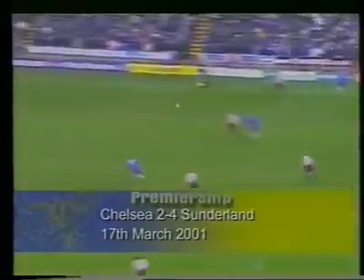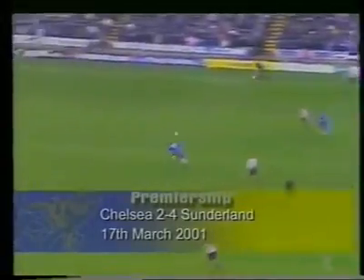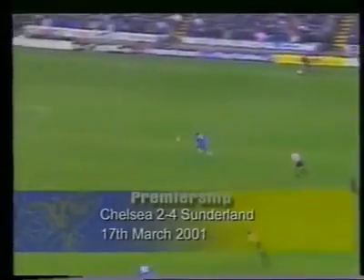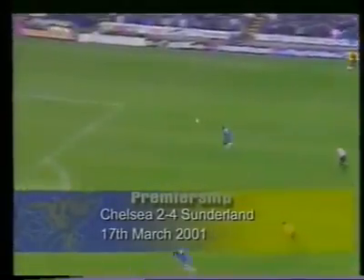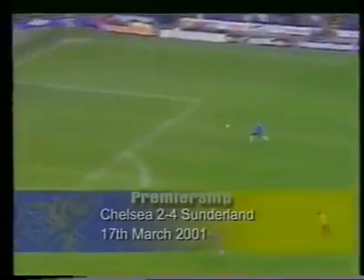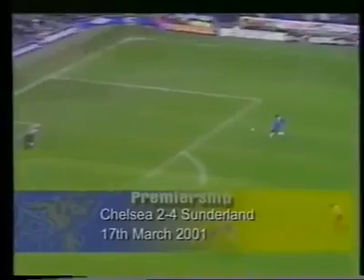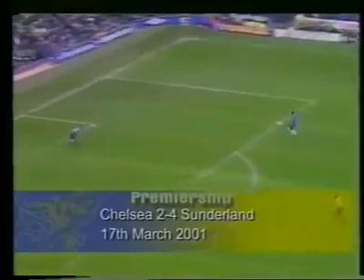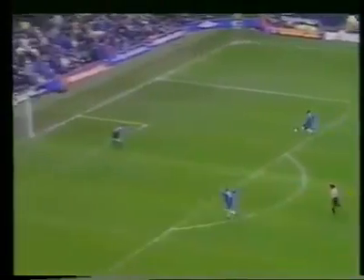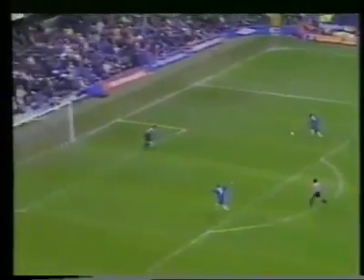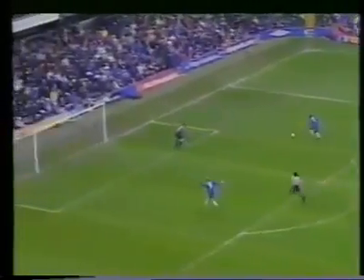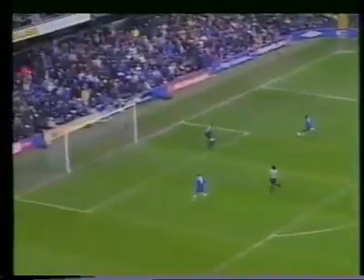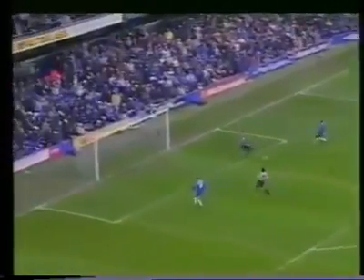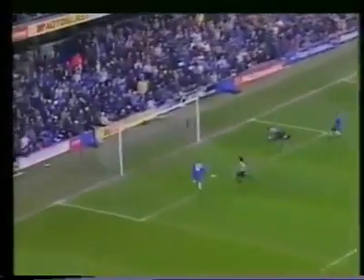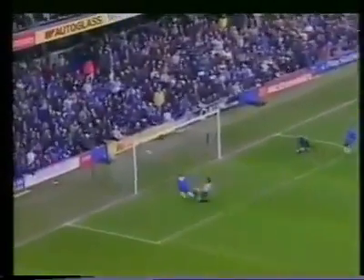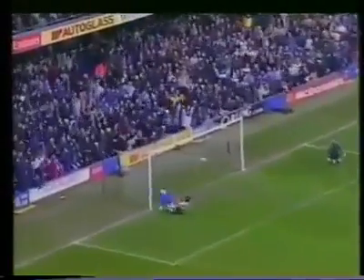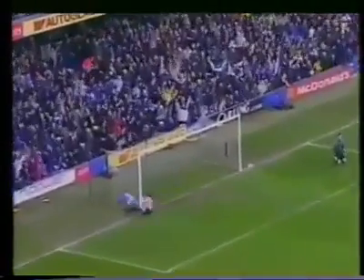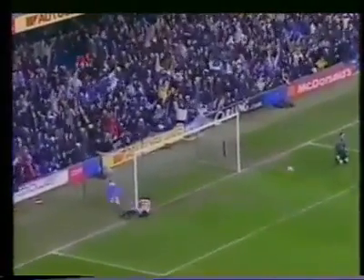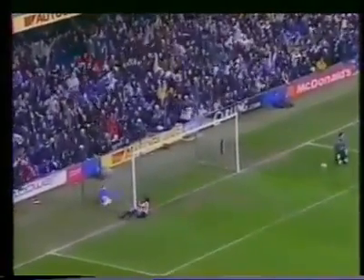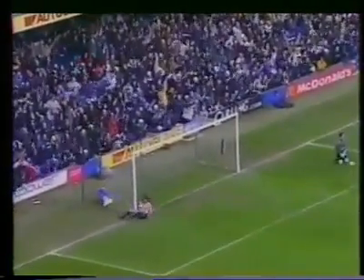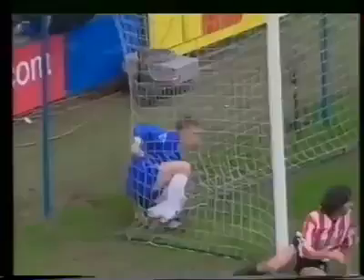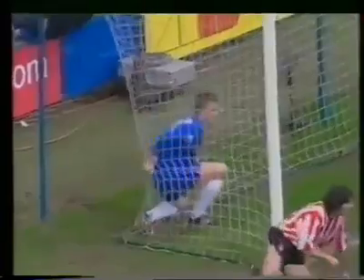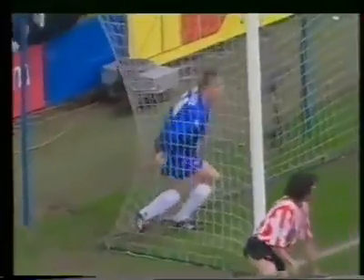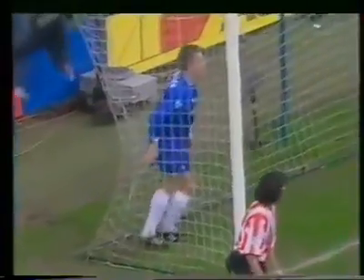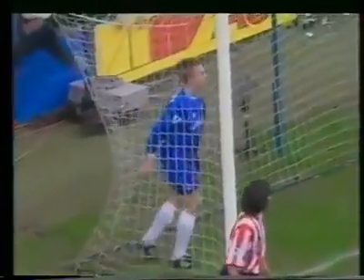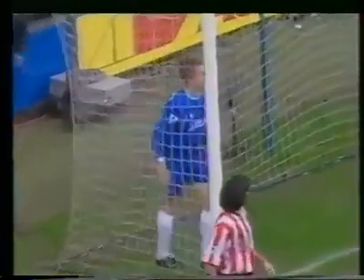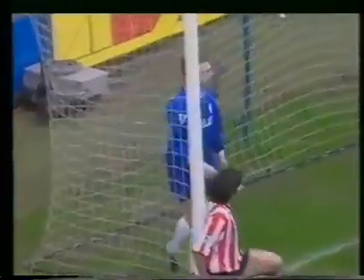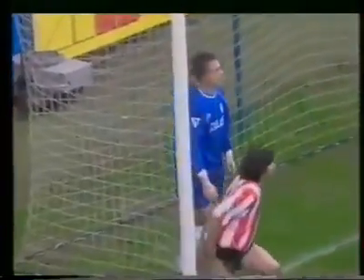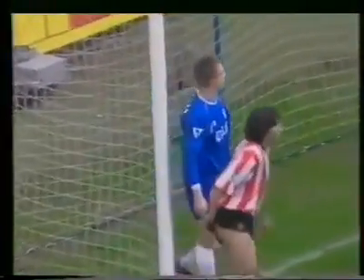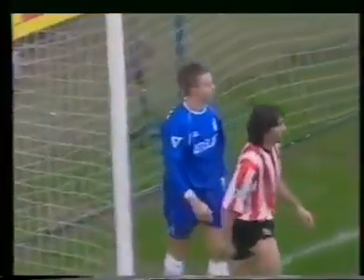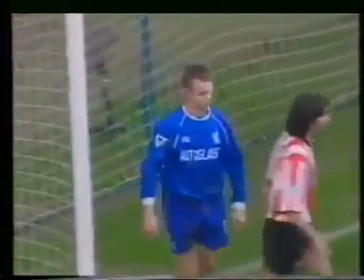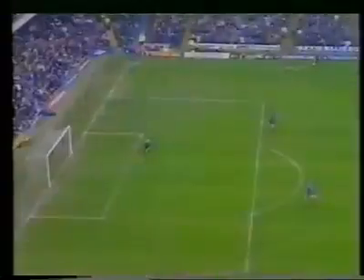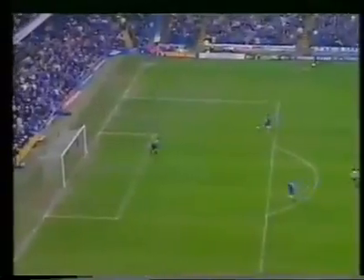Hasselbeck is onside. Gronkja — and now the offside is given against Jesper Gronkja.